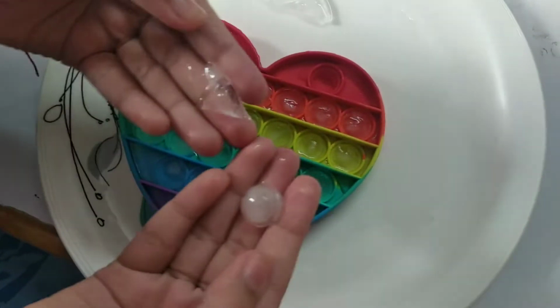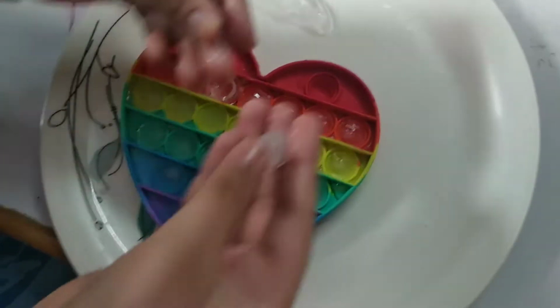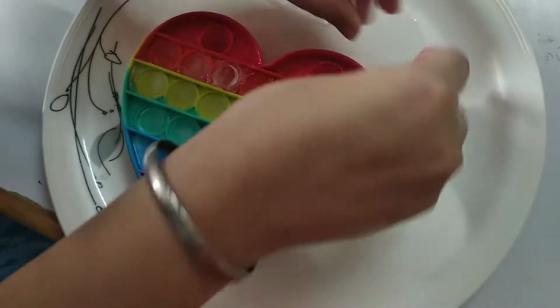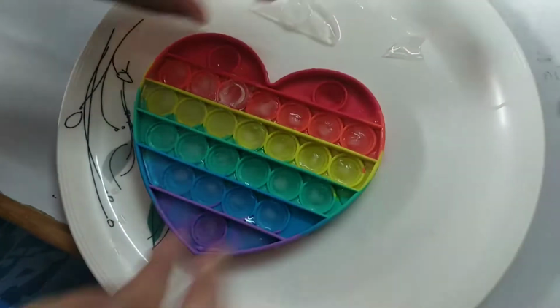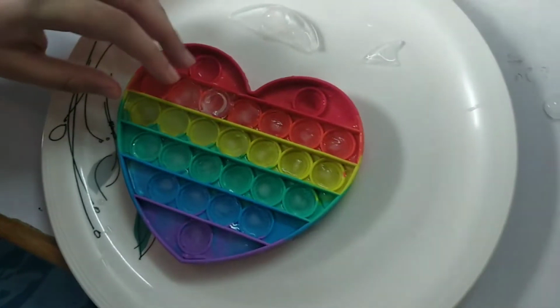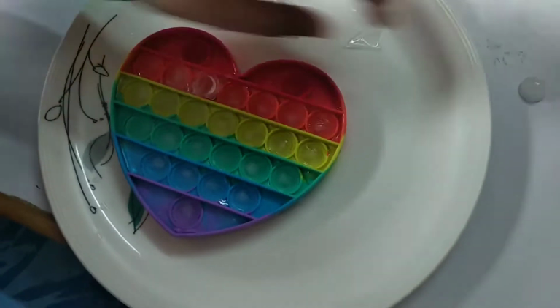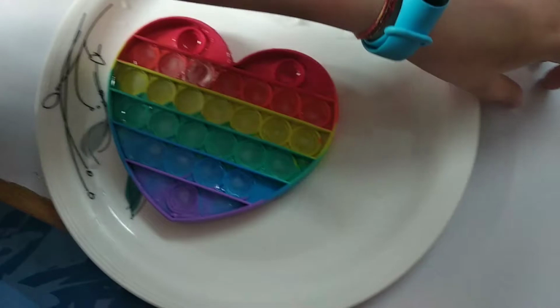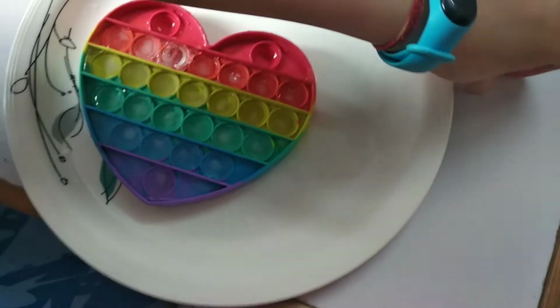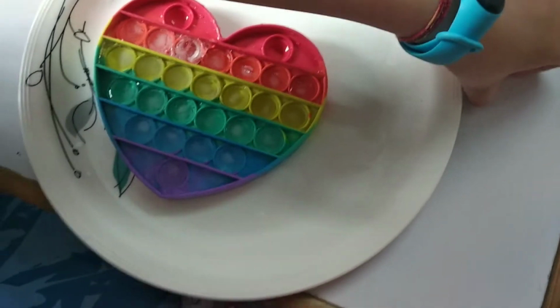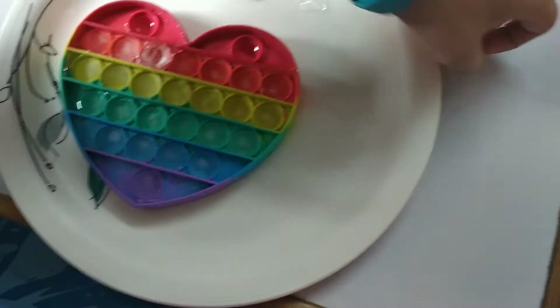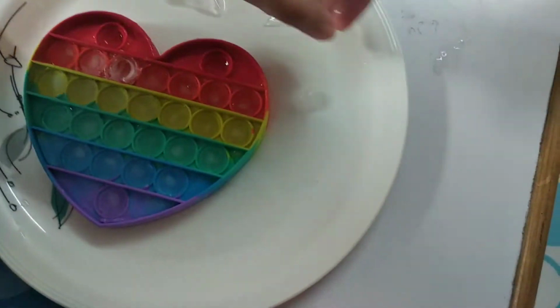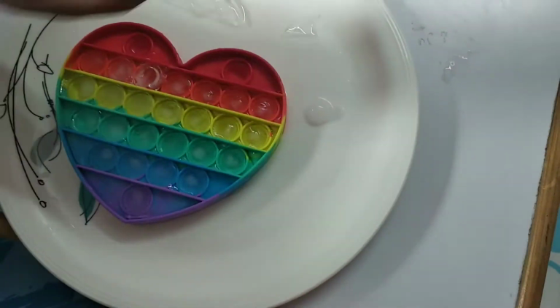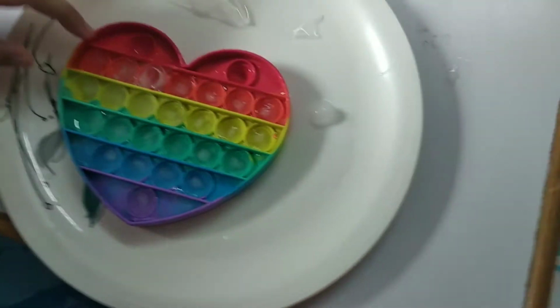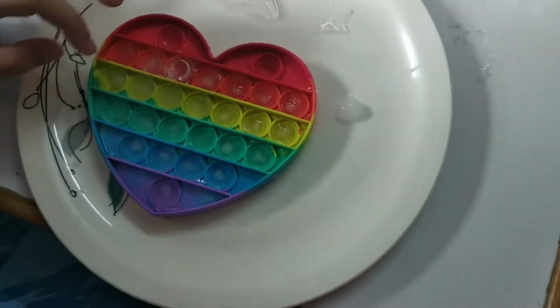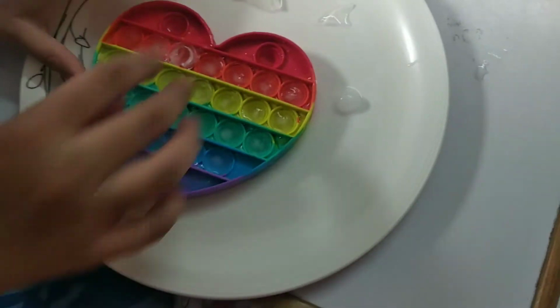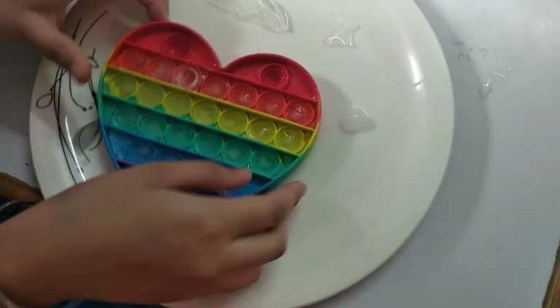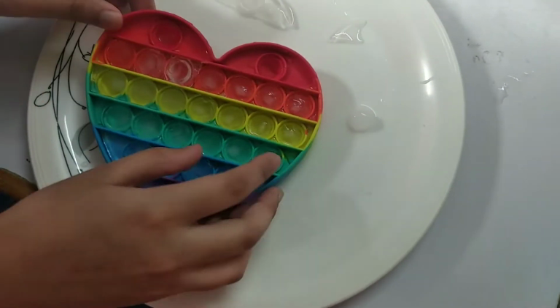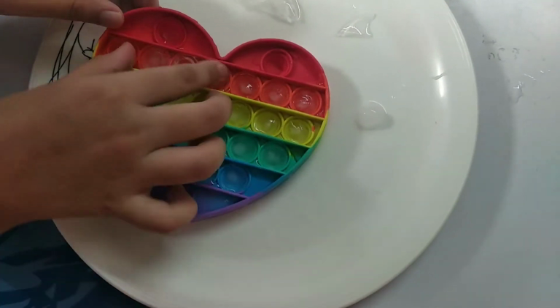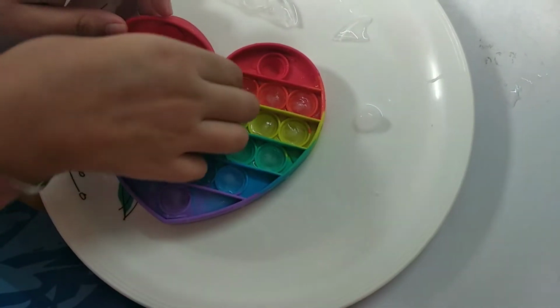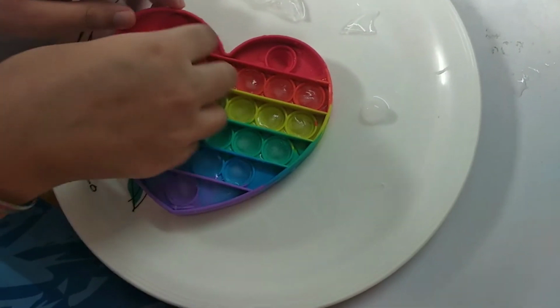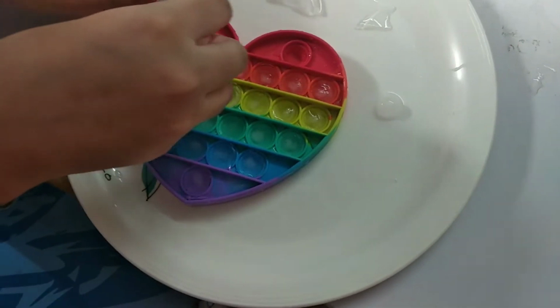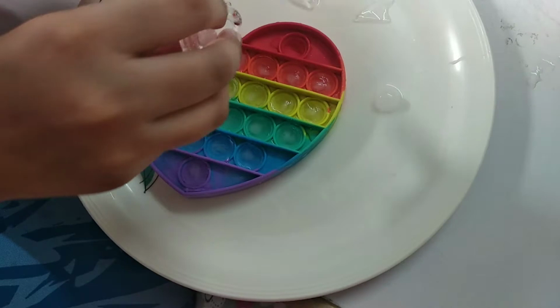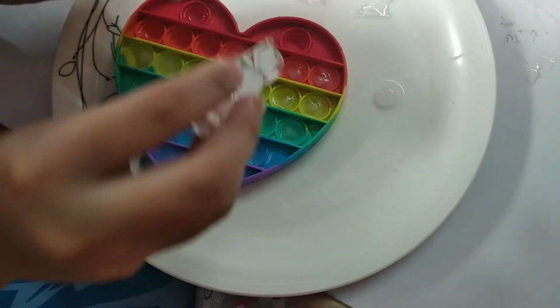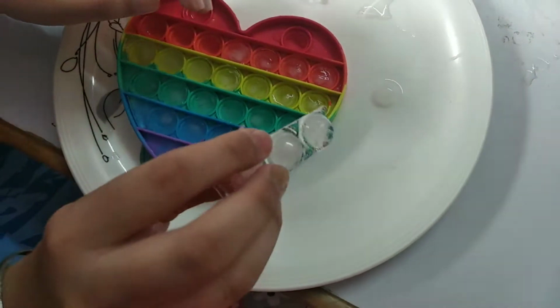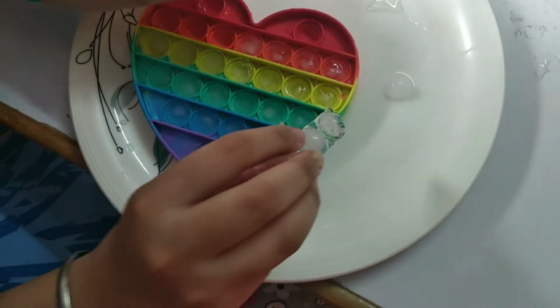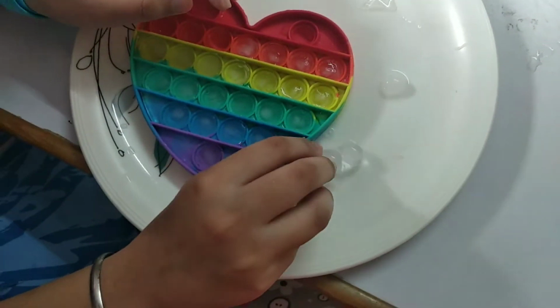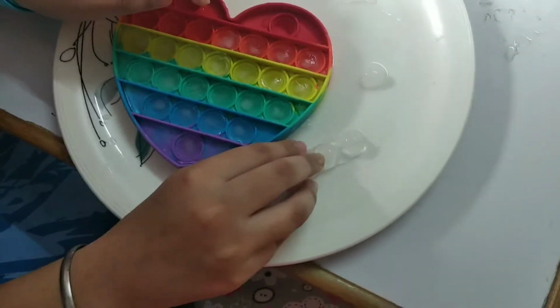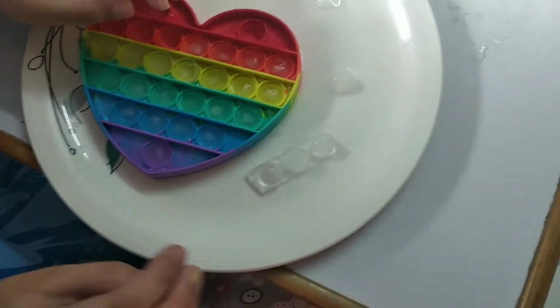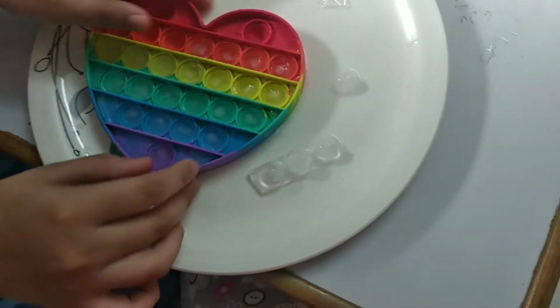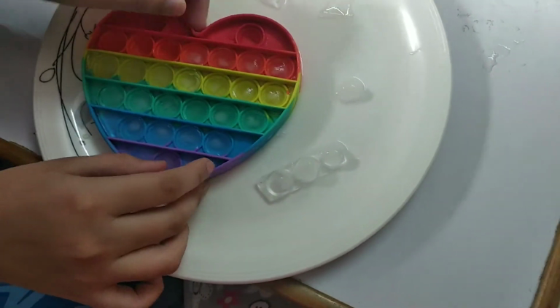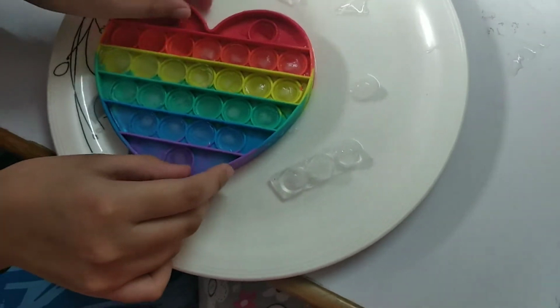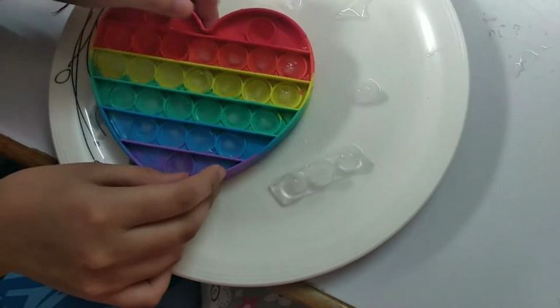This is a piece. Just put it here and try to take it out. Please don't break it. You broke it. The poor thing.